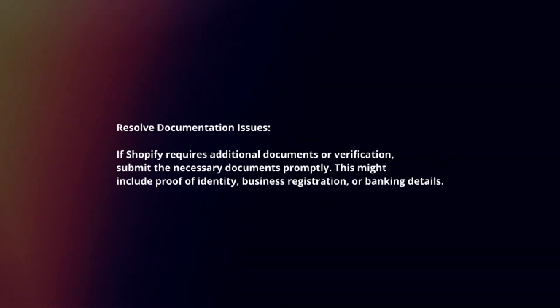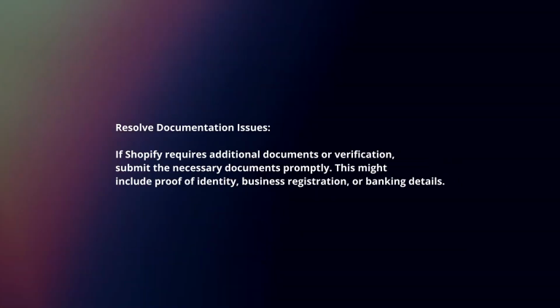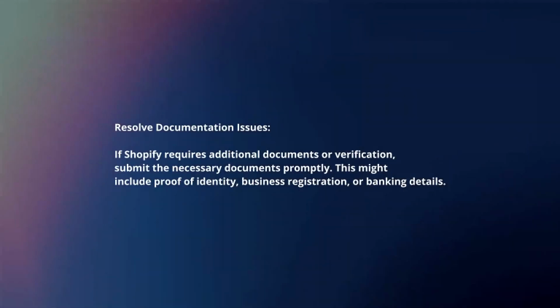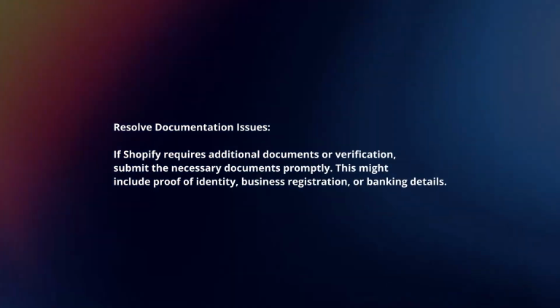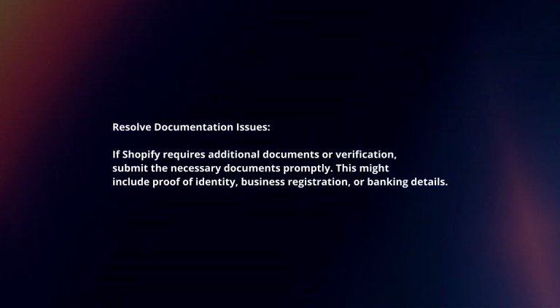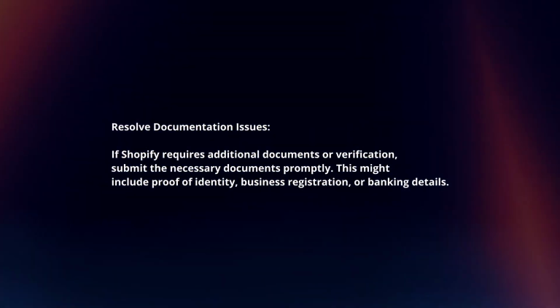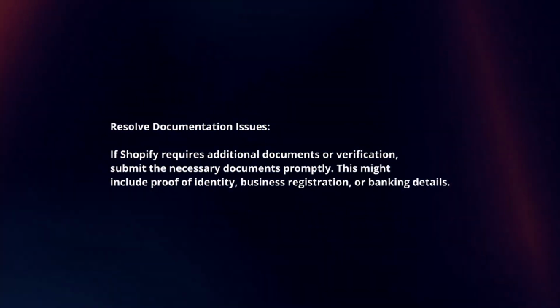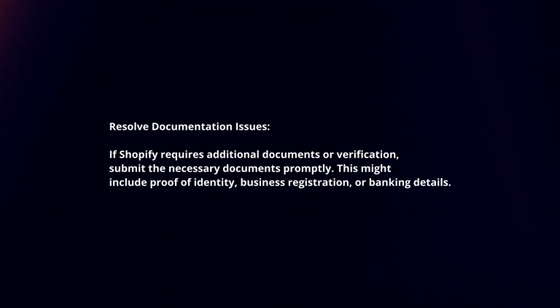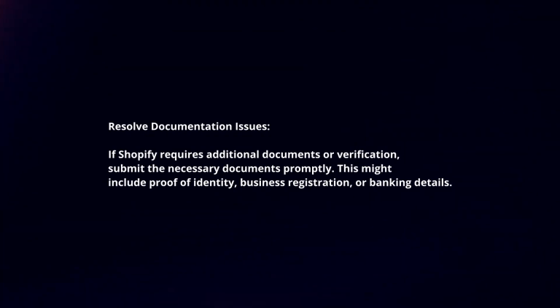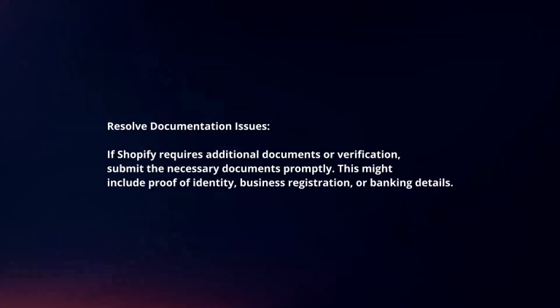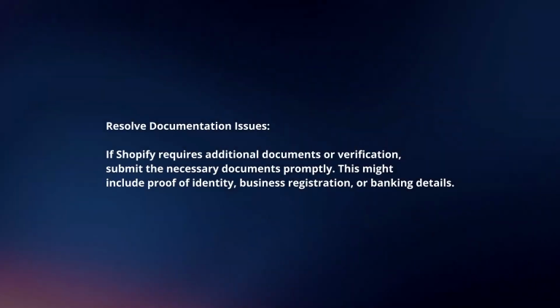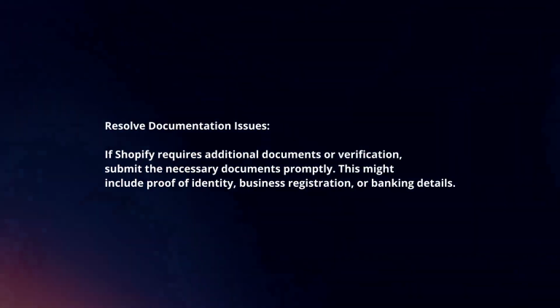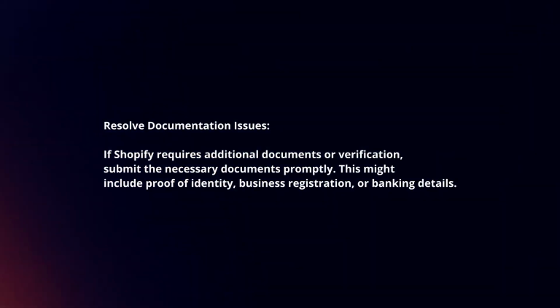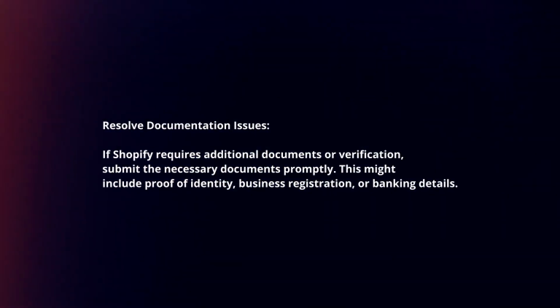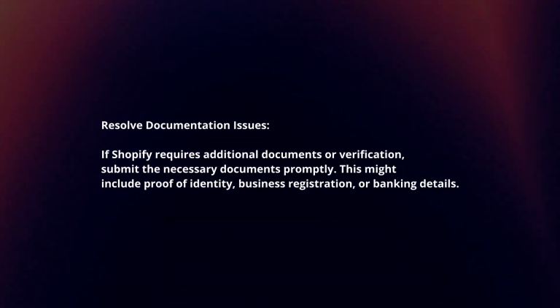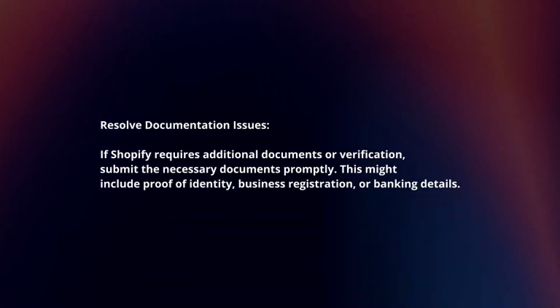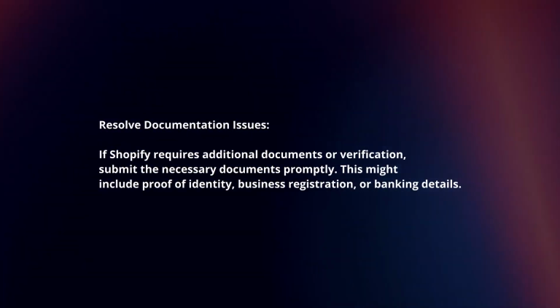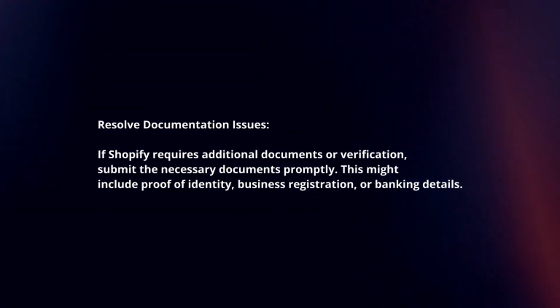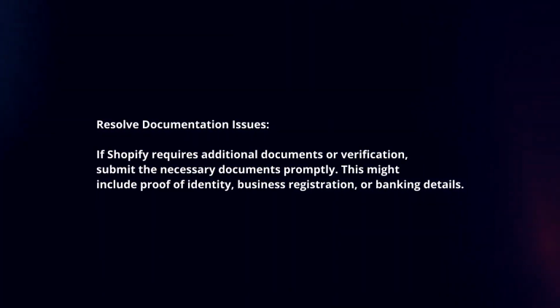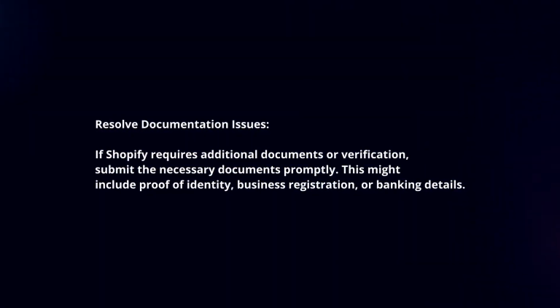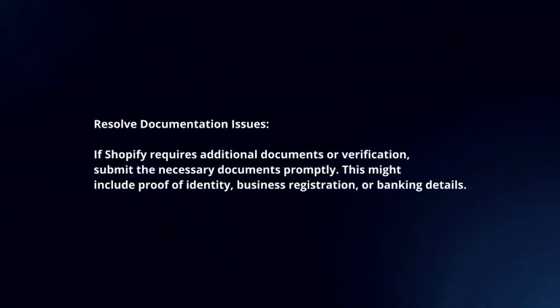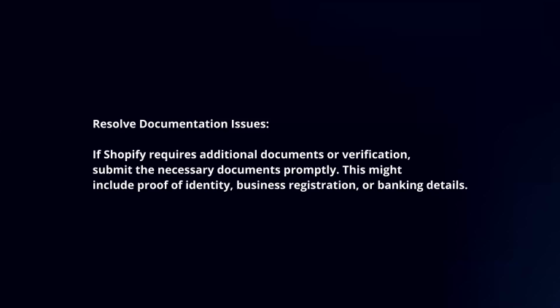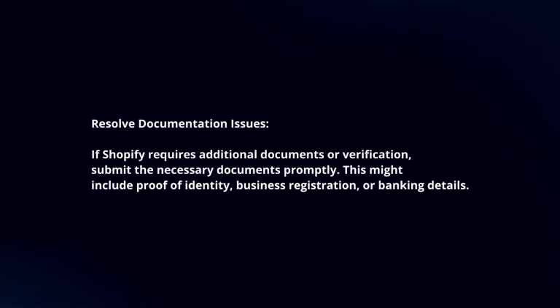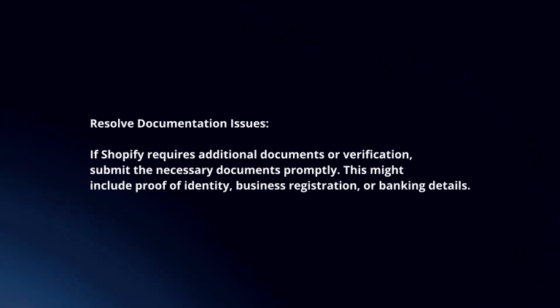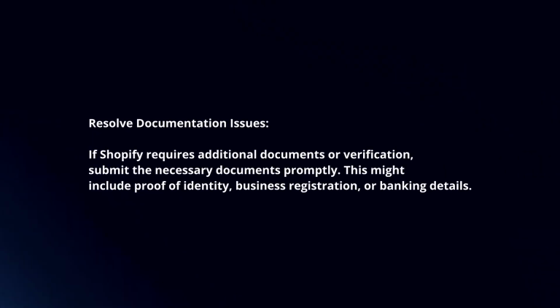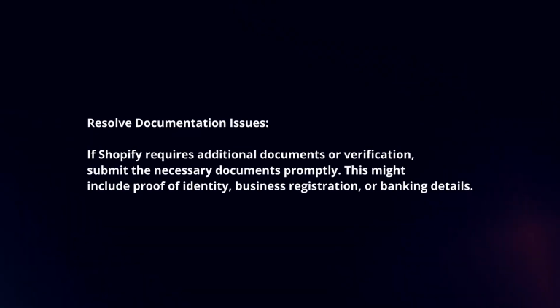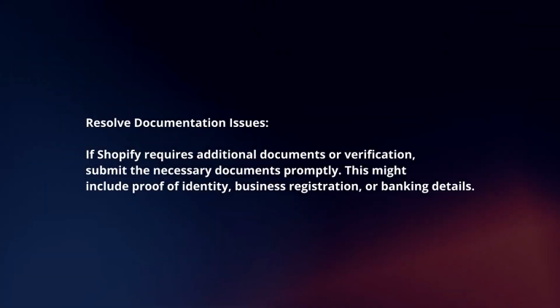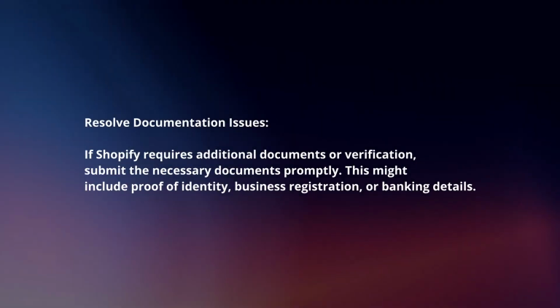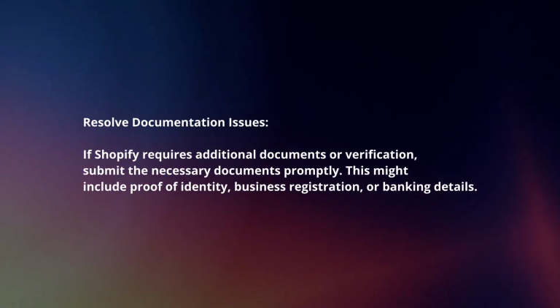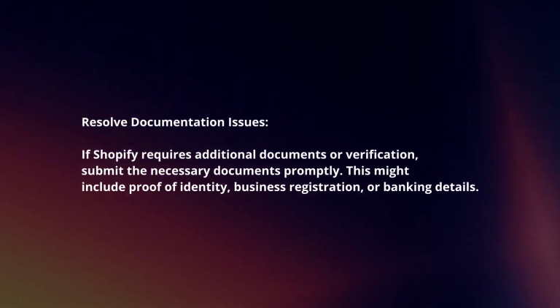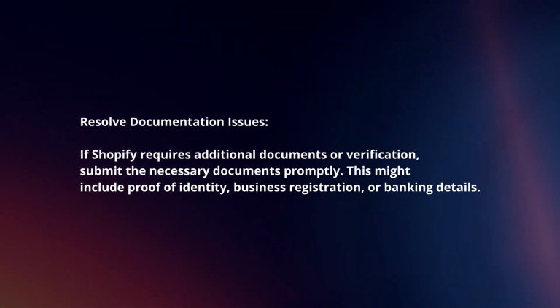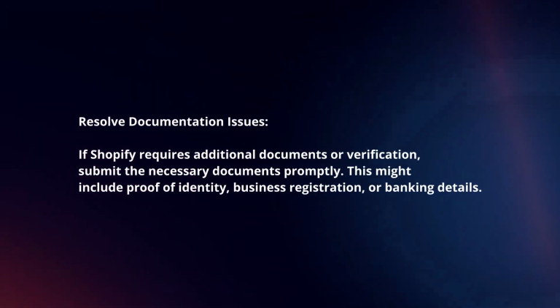Resolve documentation issues. If Shopify requires additional documents or verification, submit the necessary documents promptly. This might include proof of identity, business registration, or banking details.